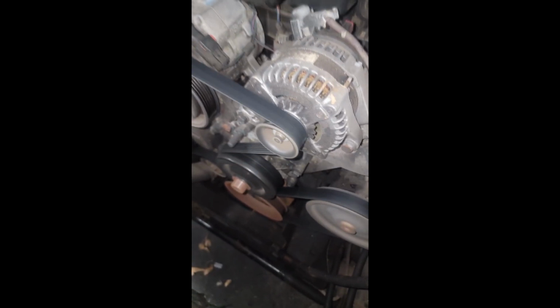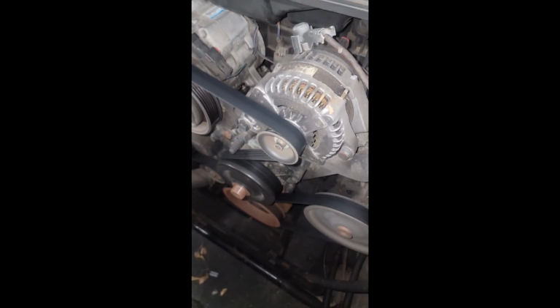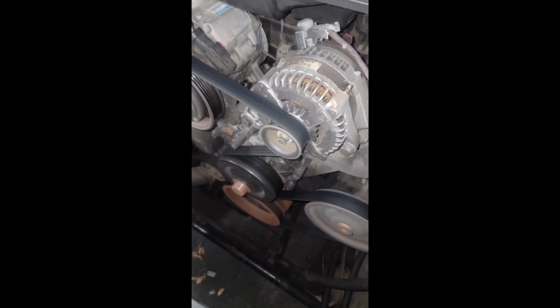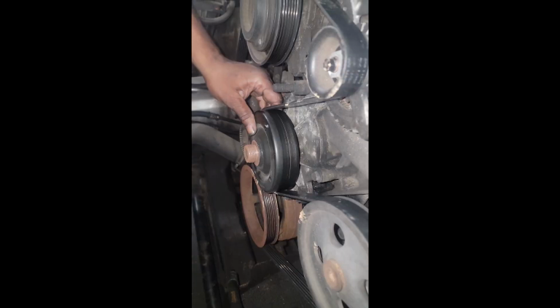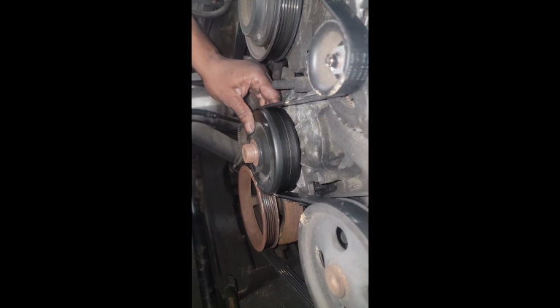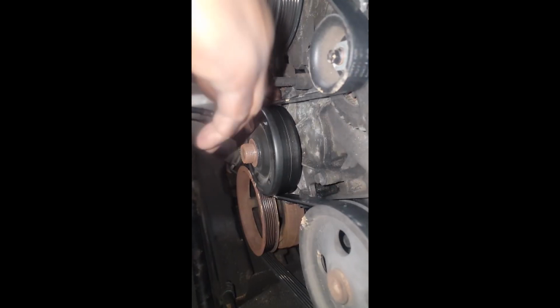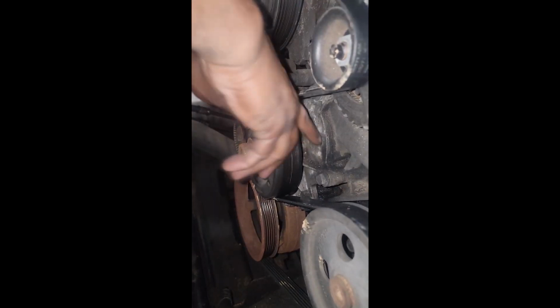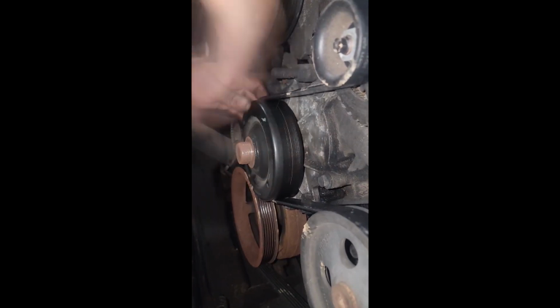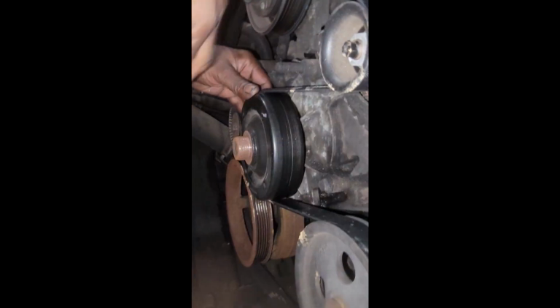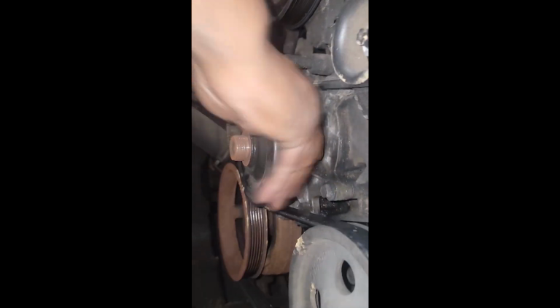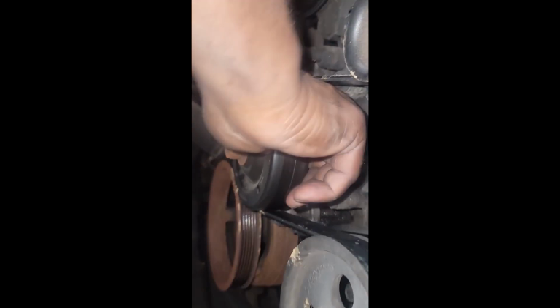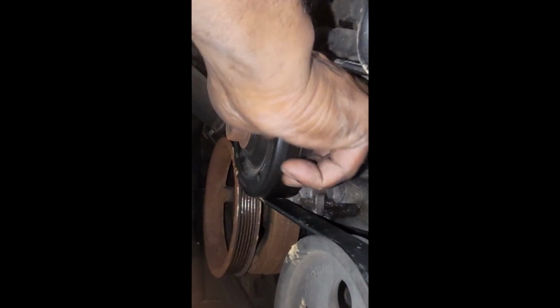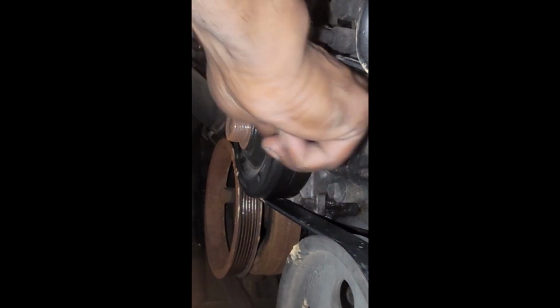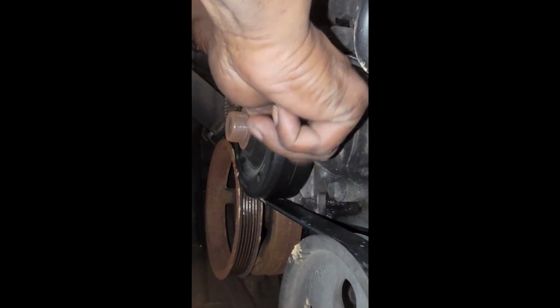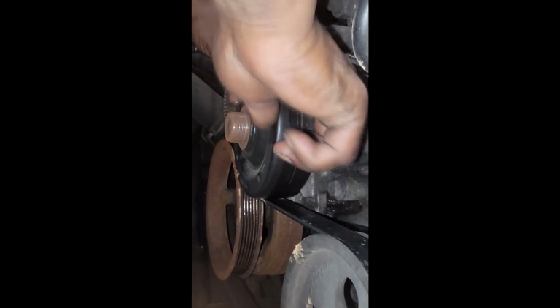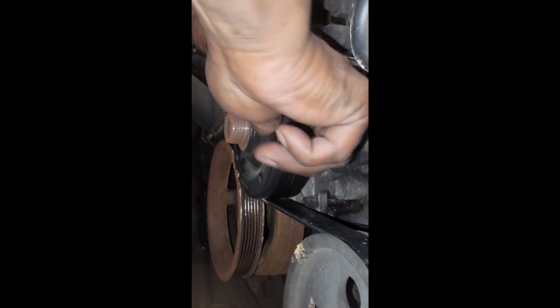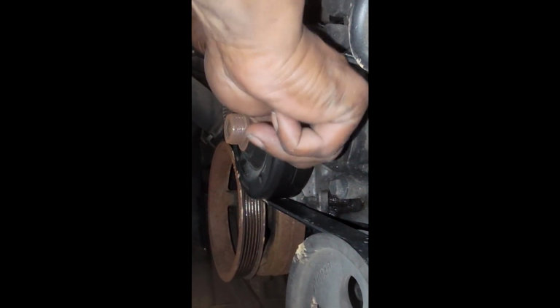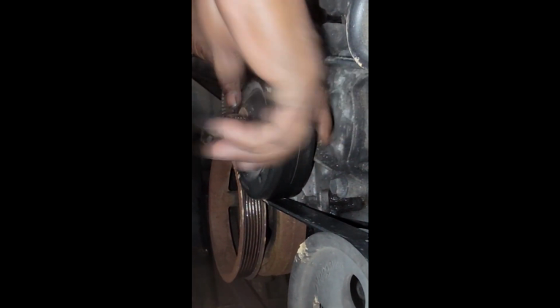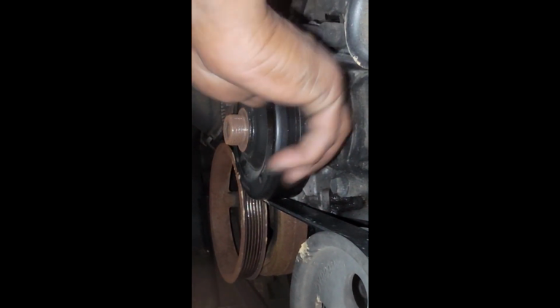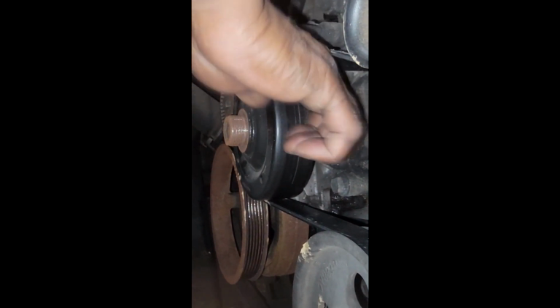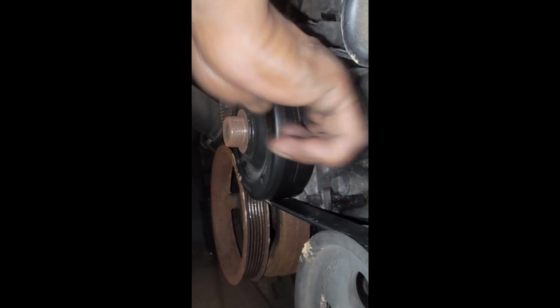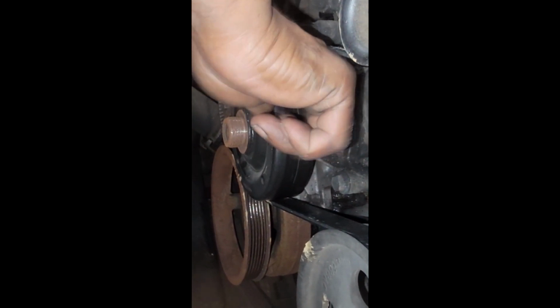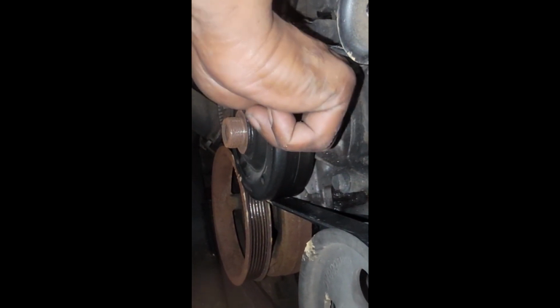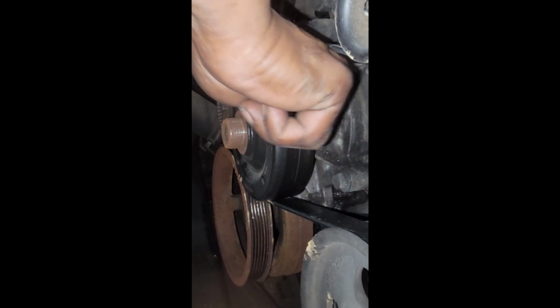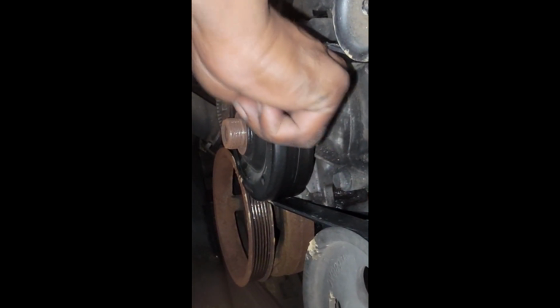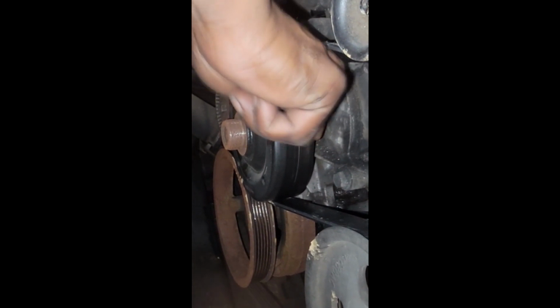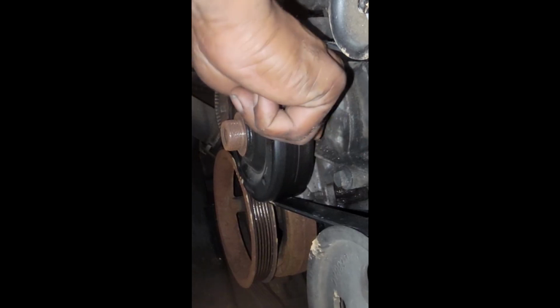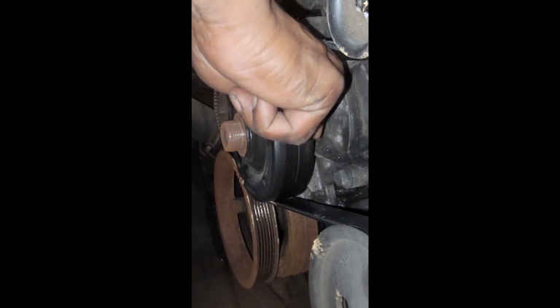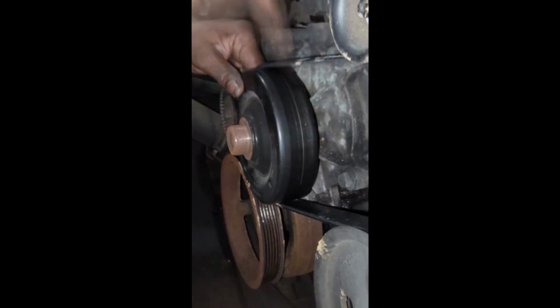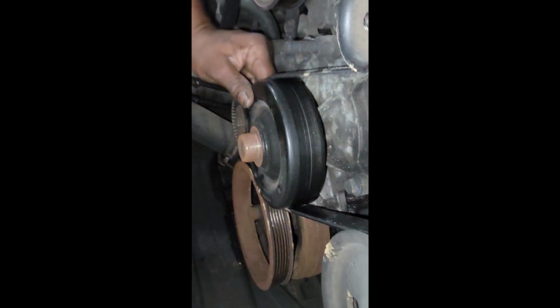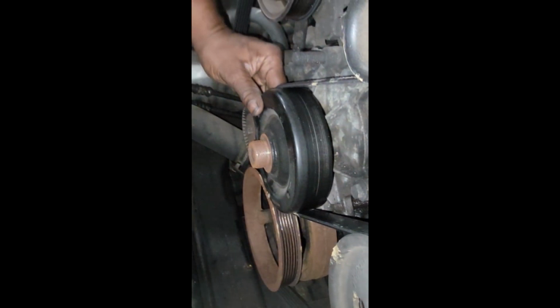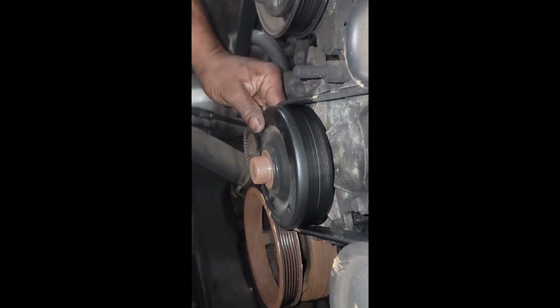That's bad. Before I take the belt off I want y'all to see something — y'all see that? That's a lot of play.